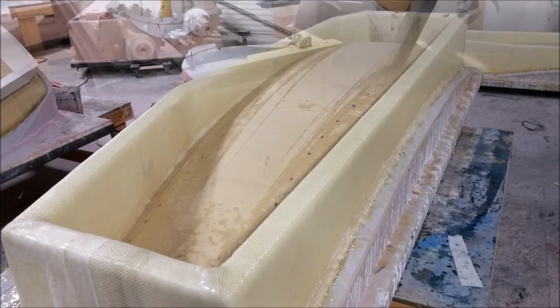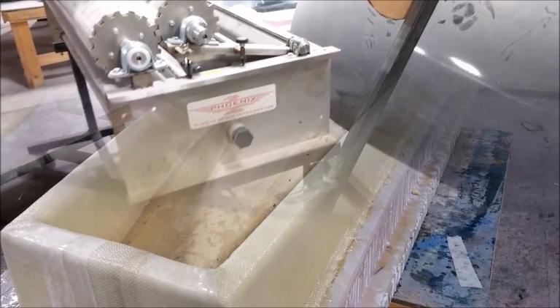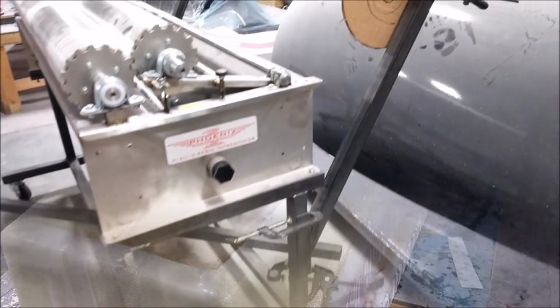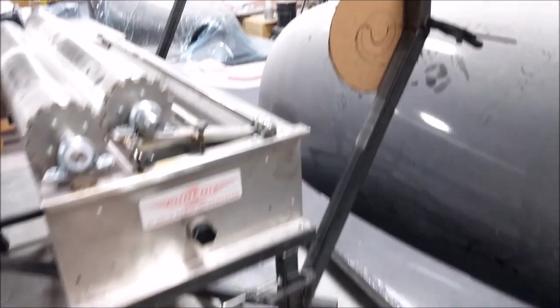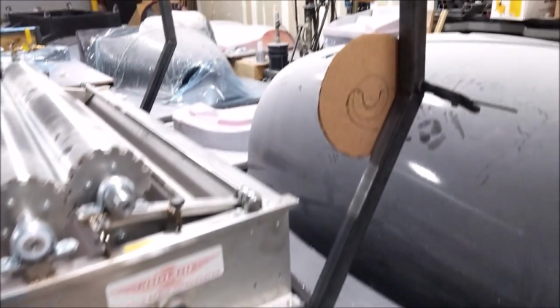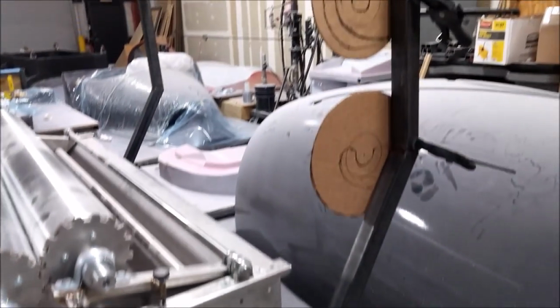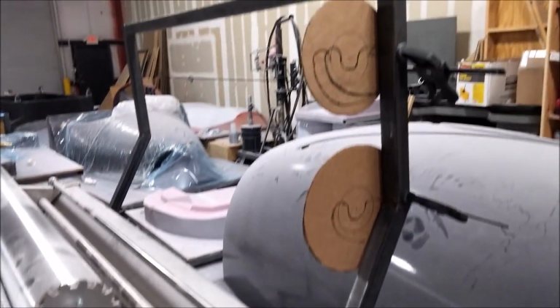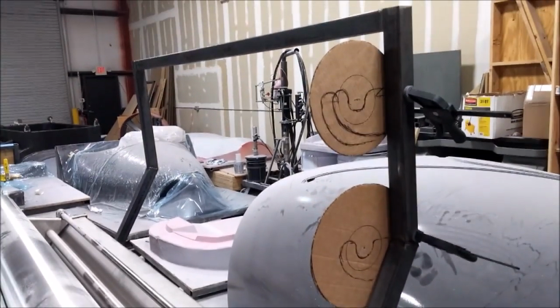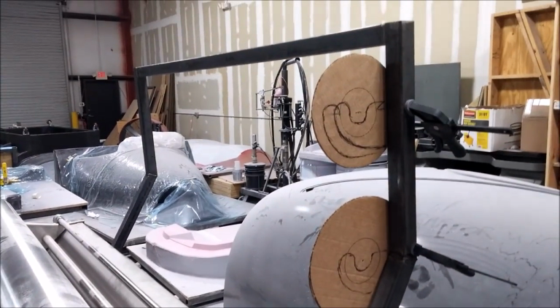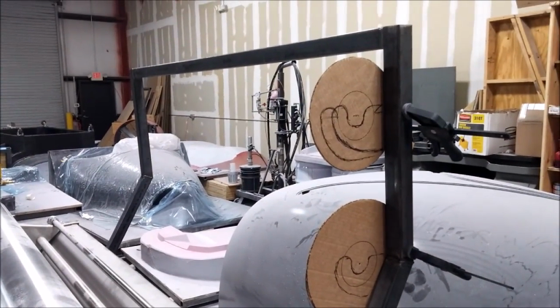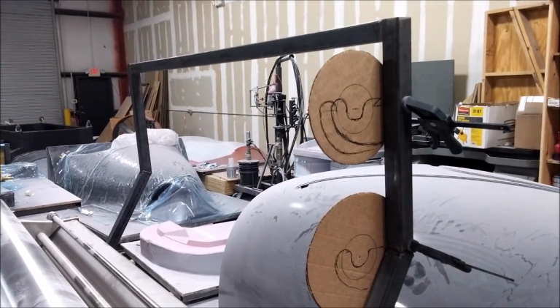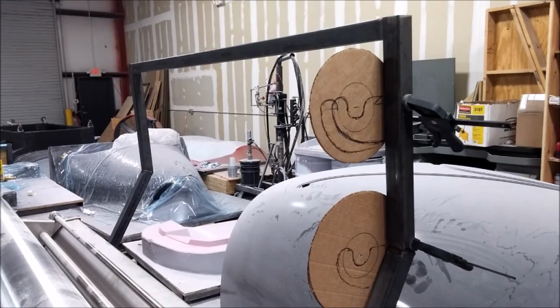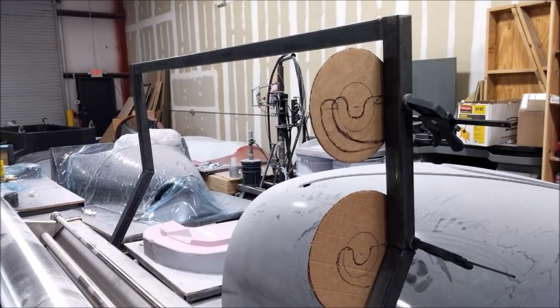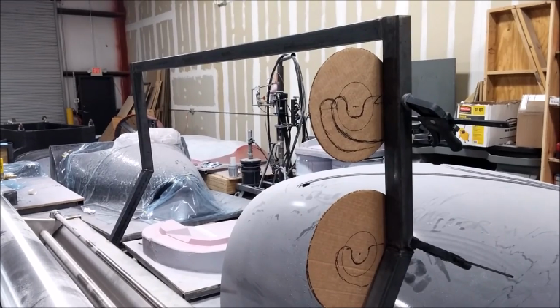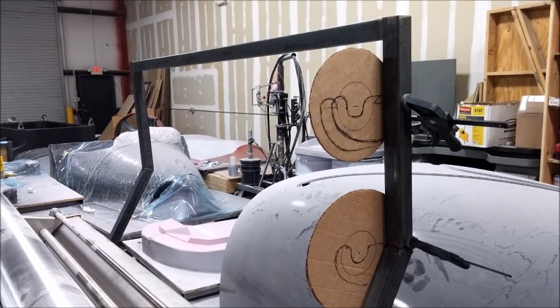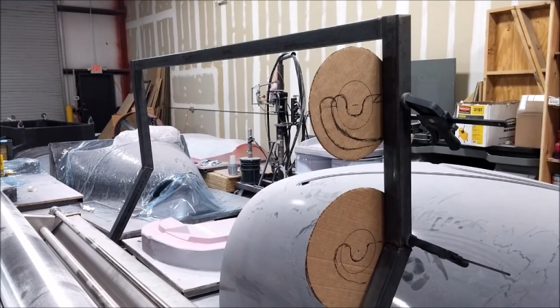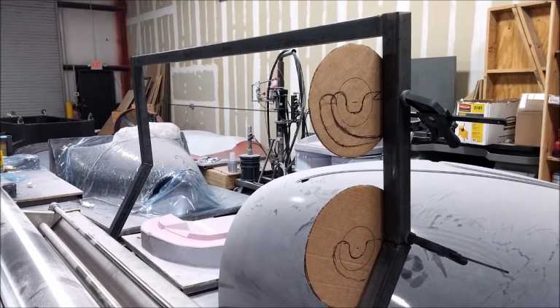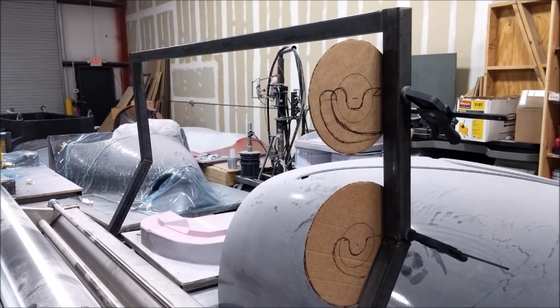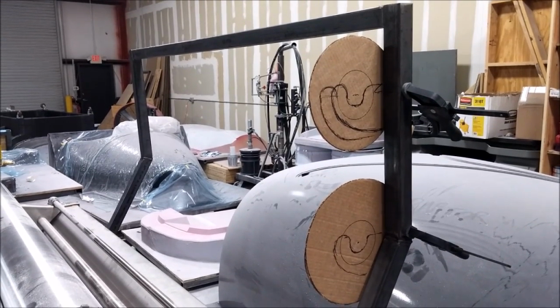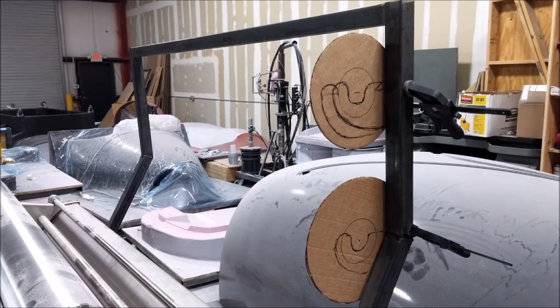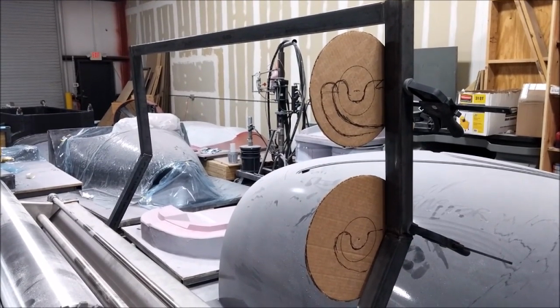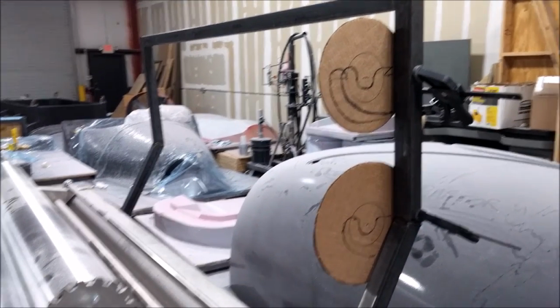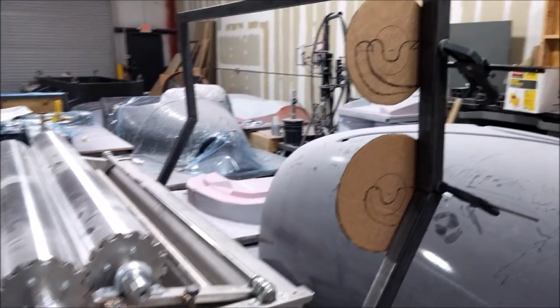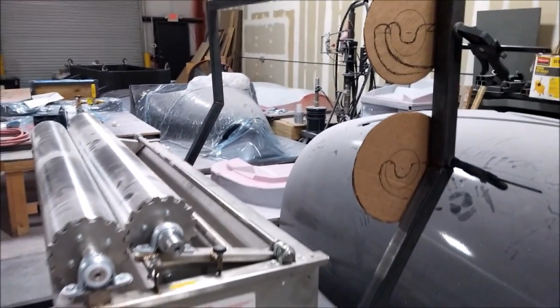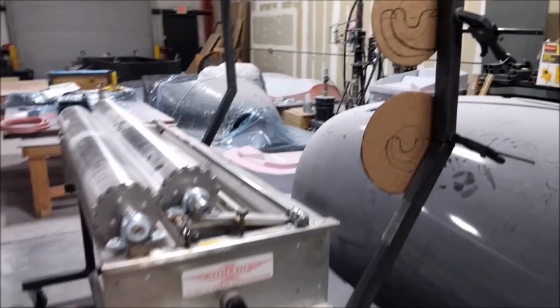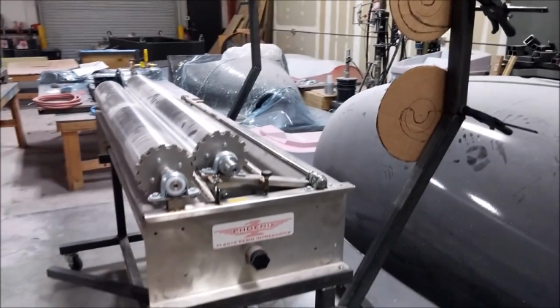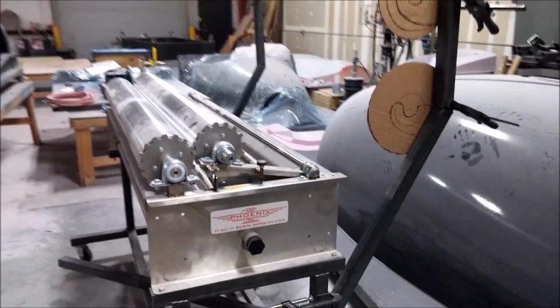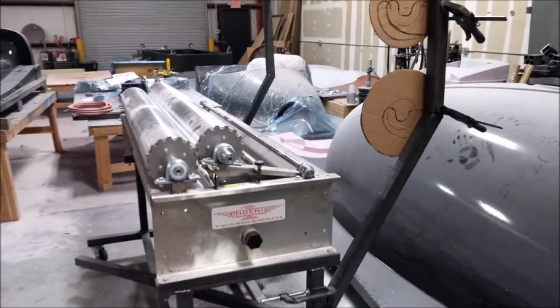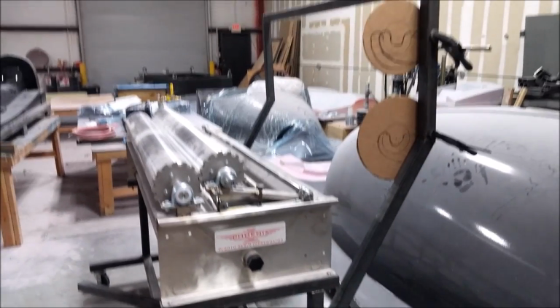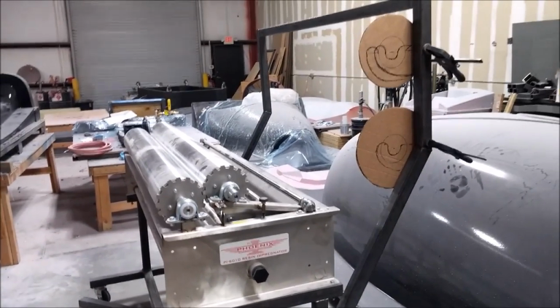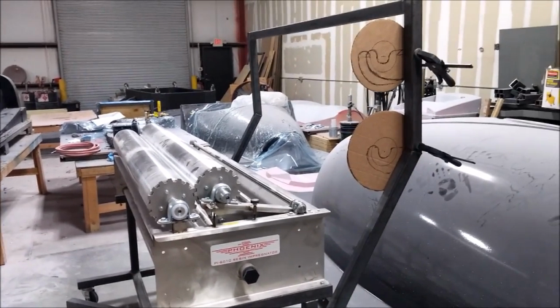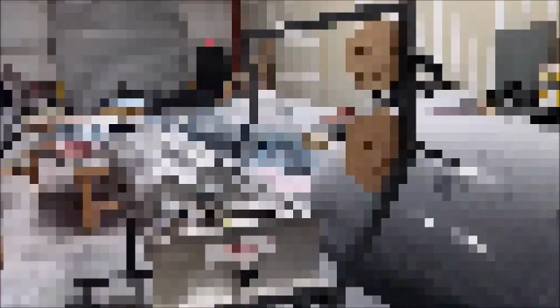In the meantime, we've been working on adding additional framework to the impregnator so we can hang rolls of fabric on there to roll into it. That's the update — thanks for watching.